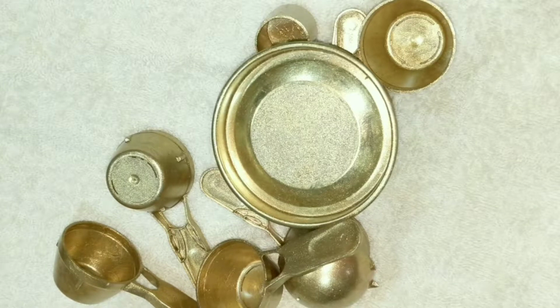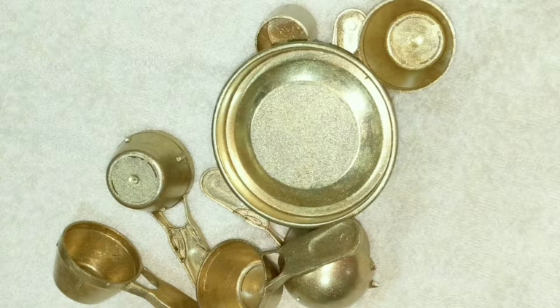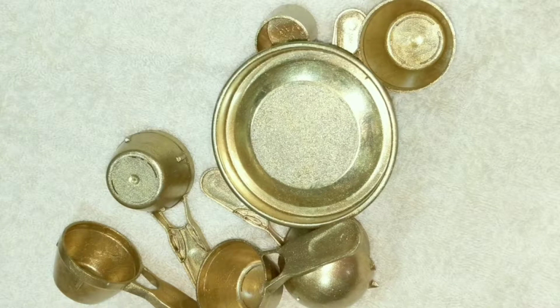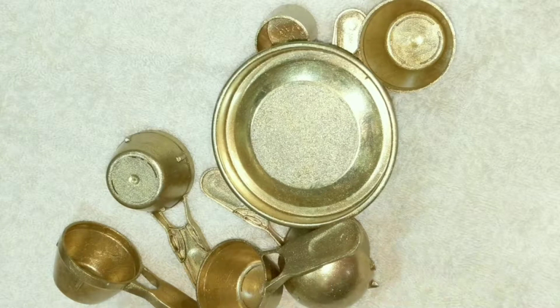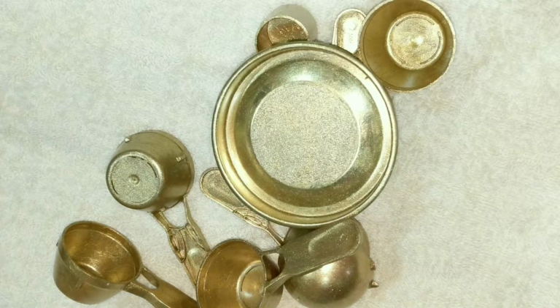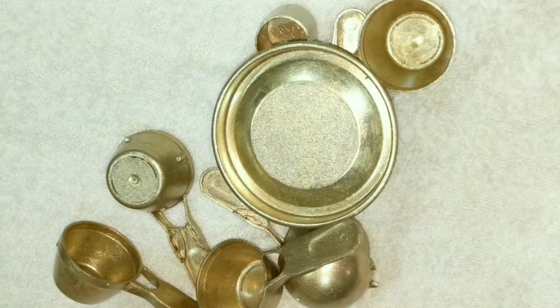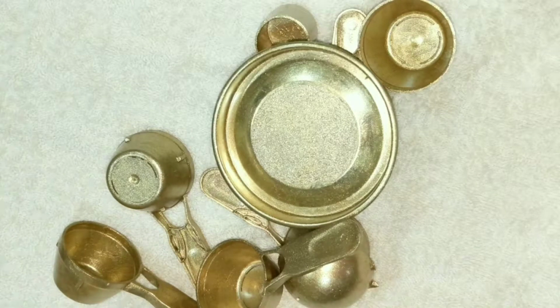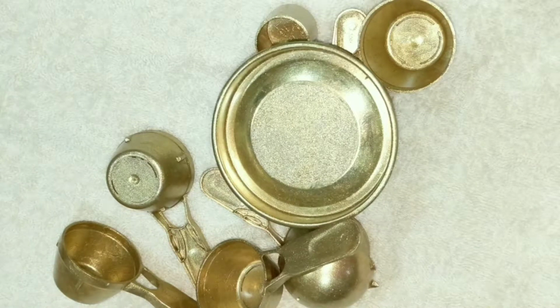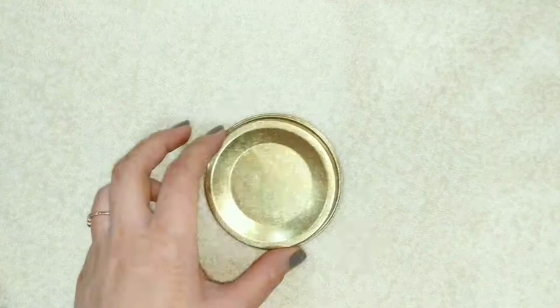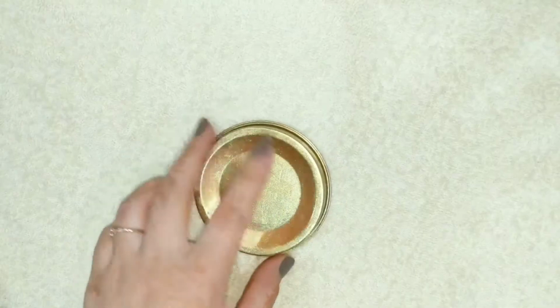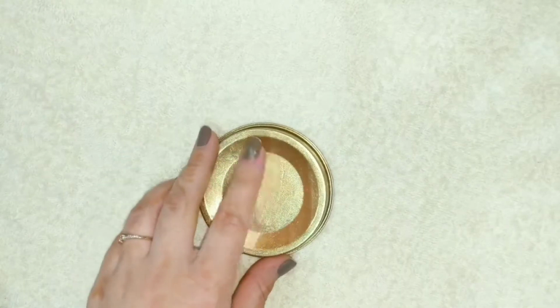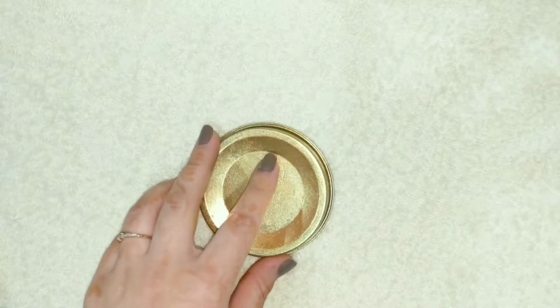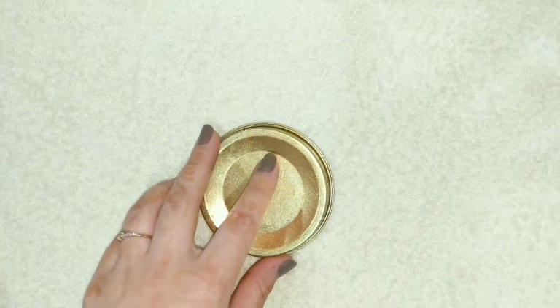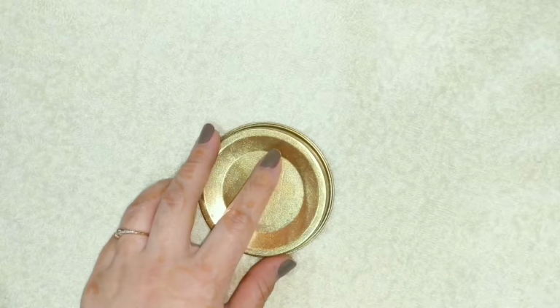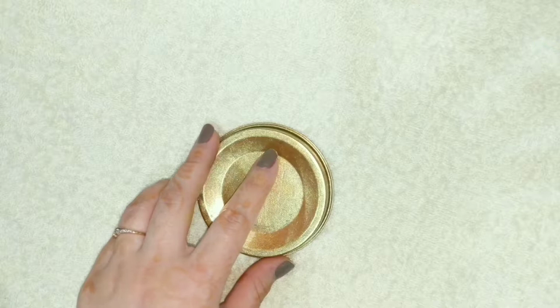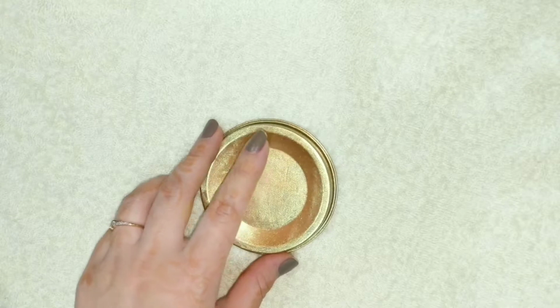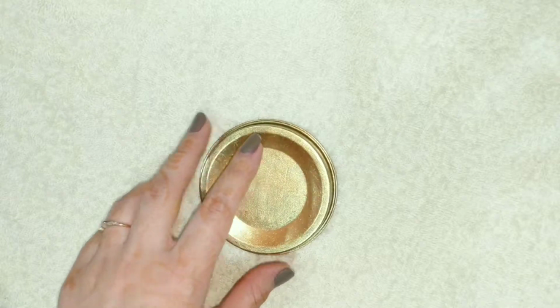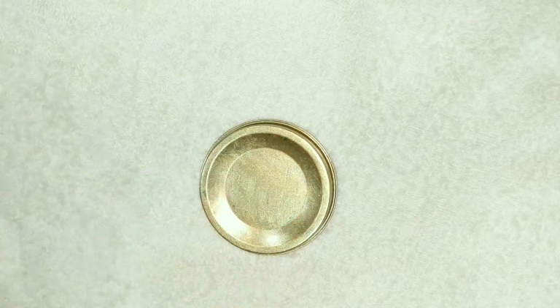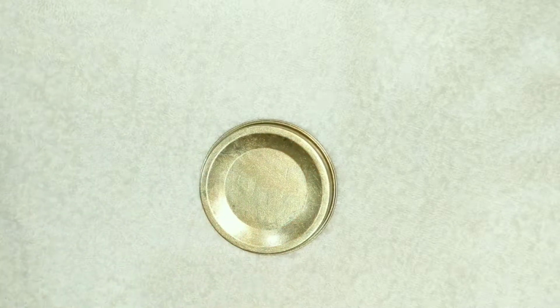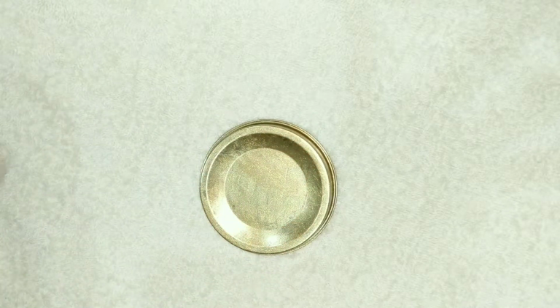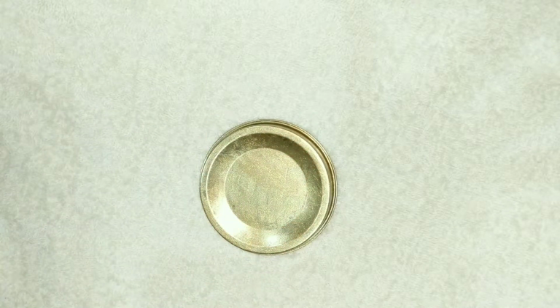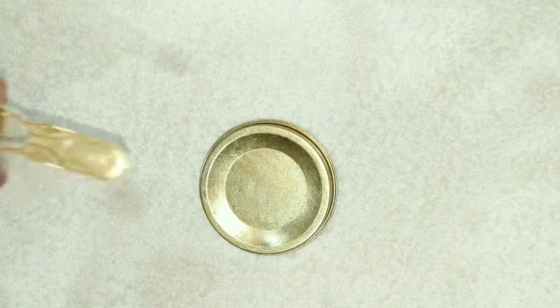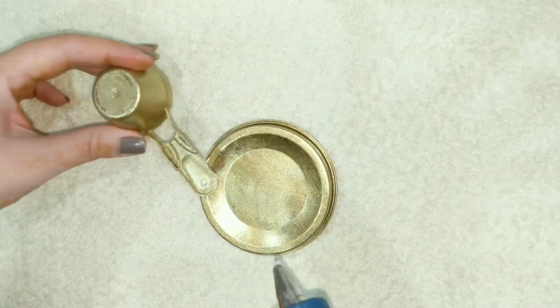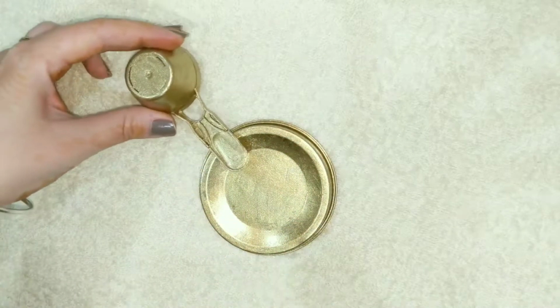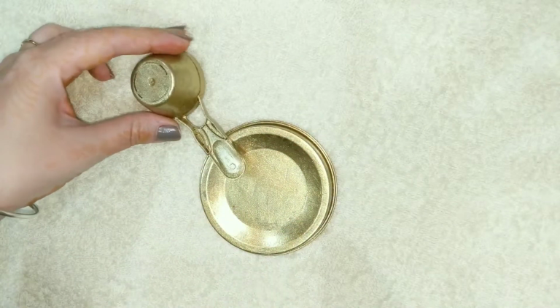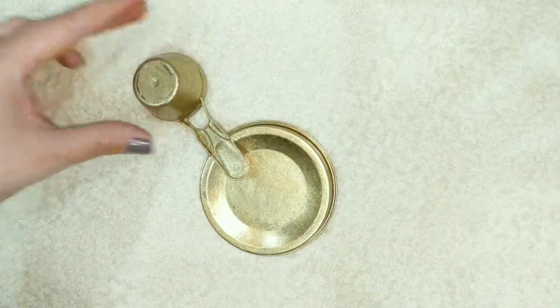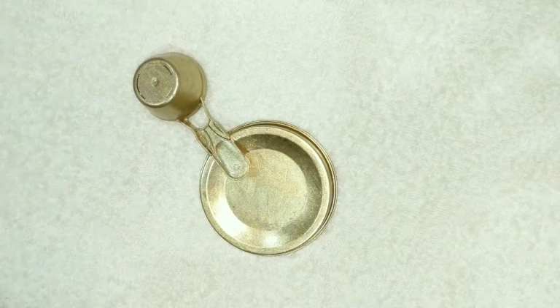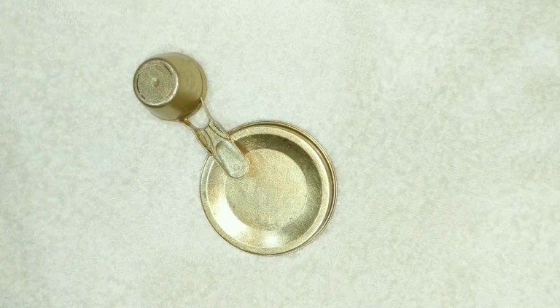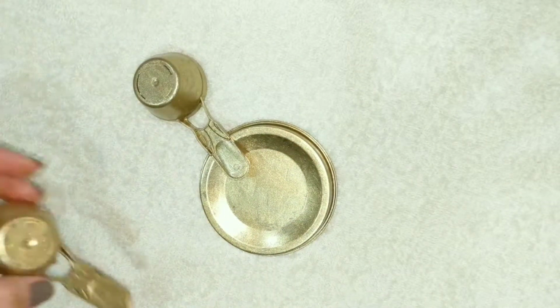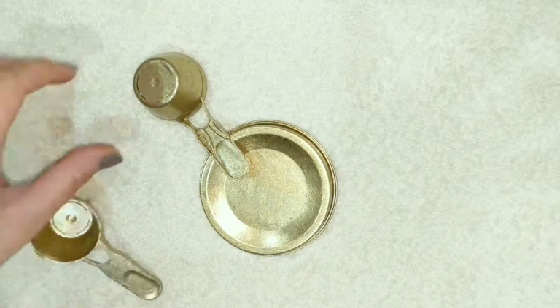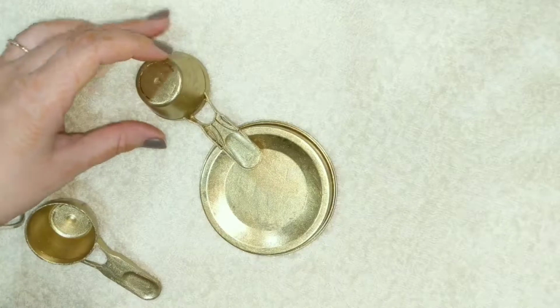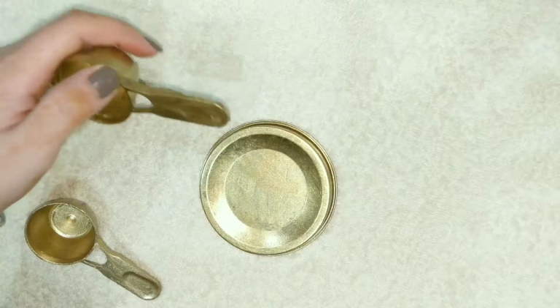This is how they look after painting. Now take the lid as a base and start arranging your spoons like so.